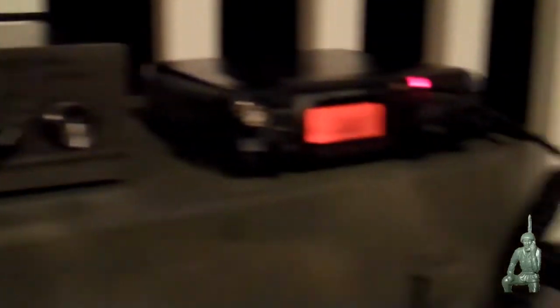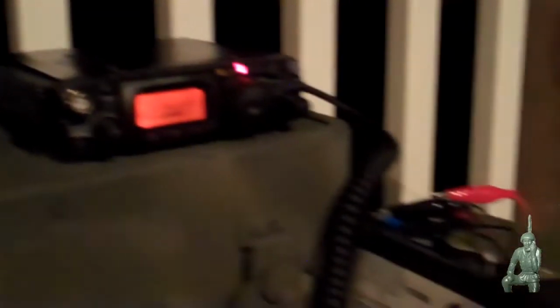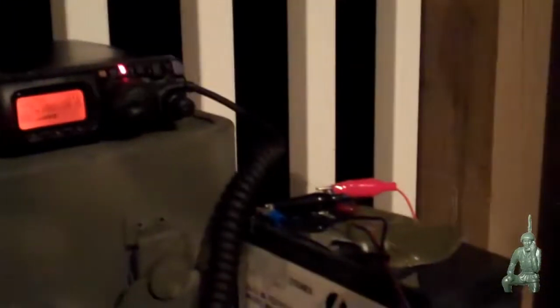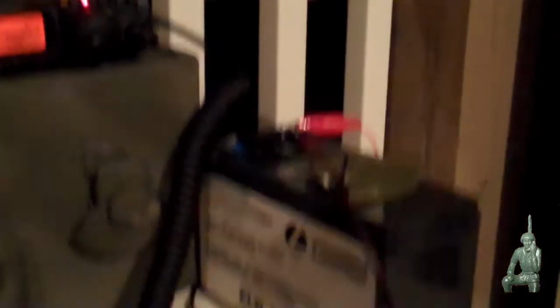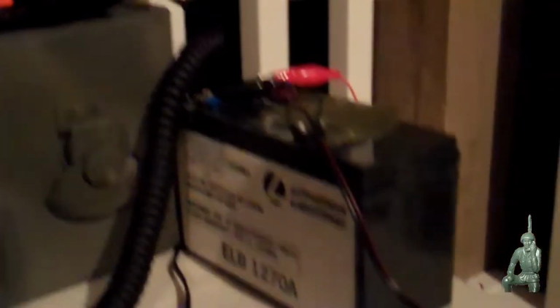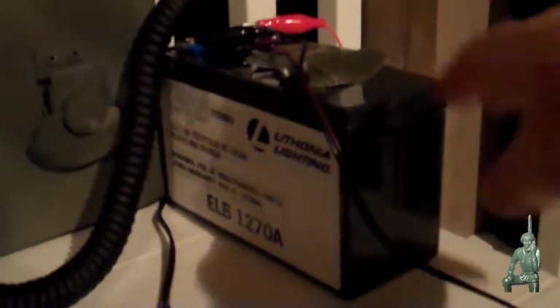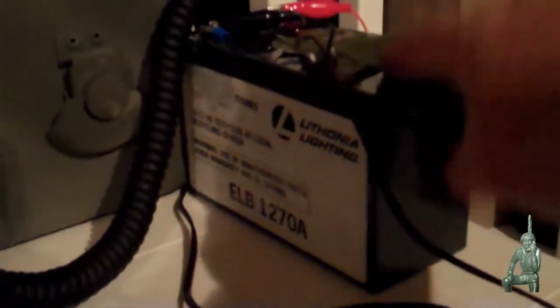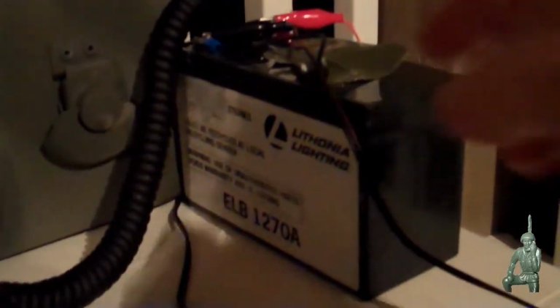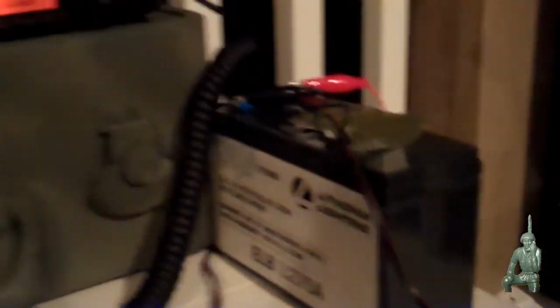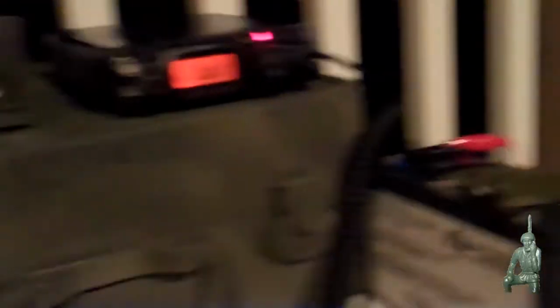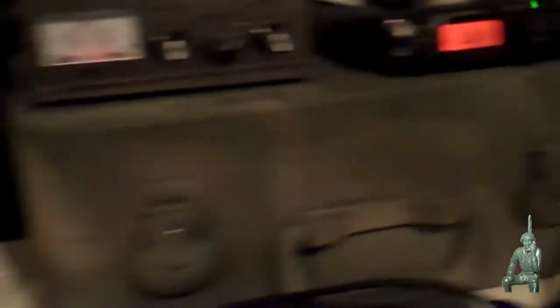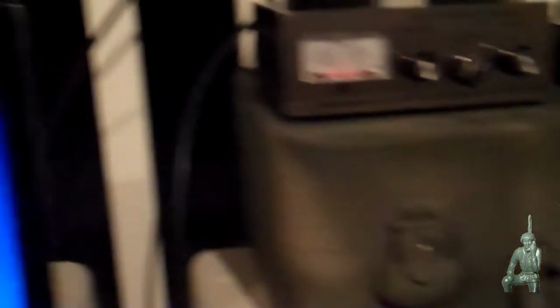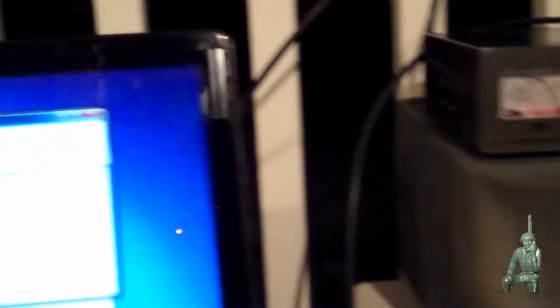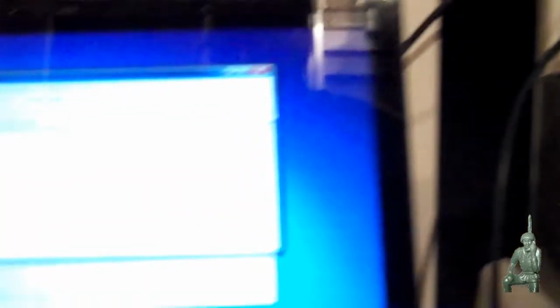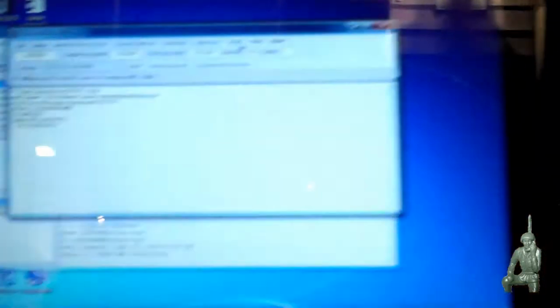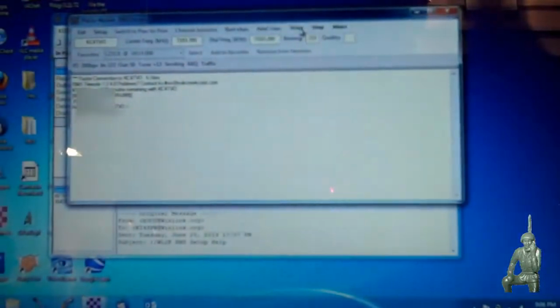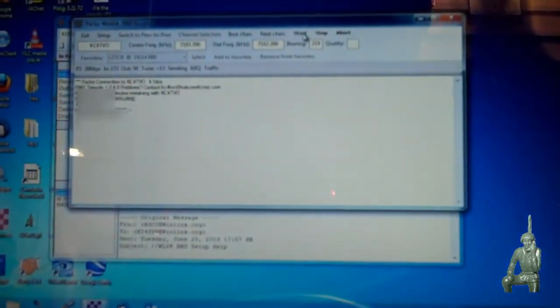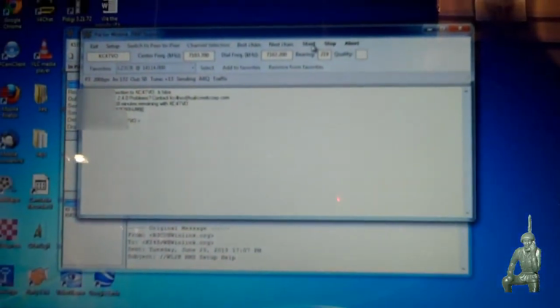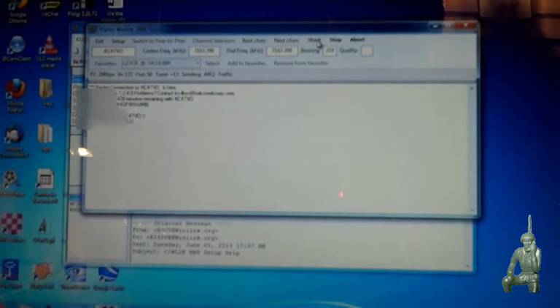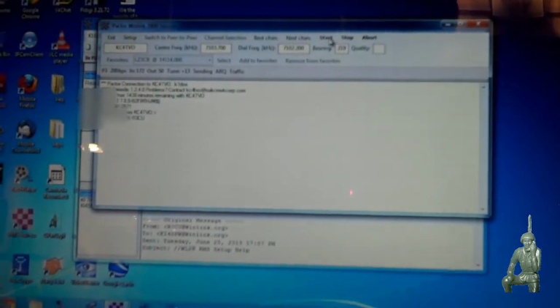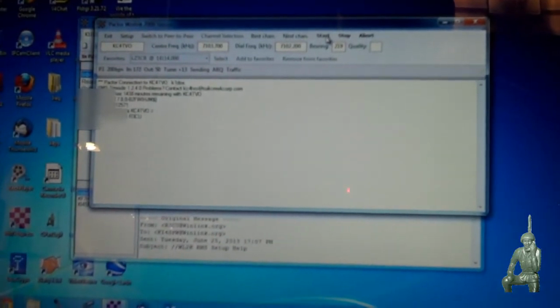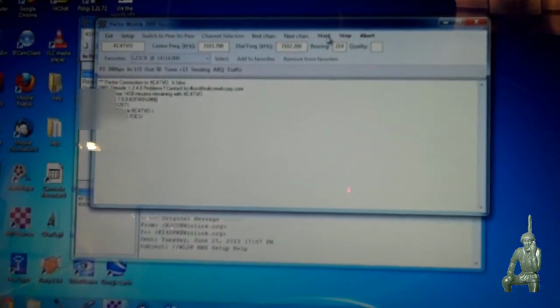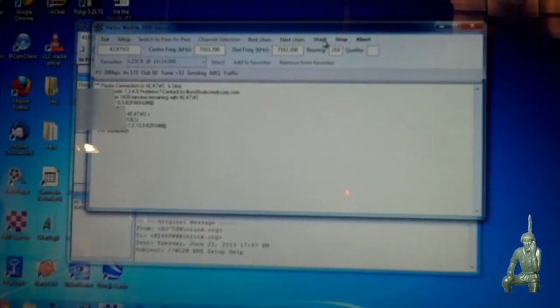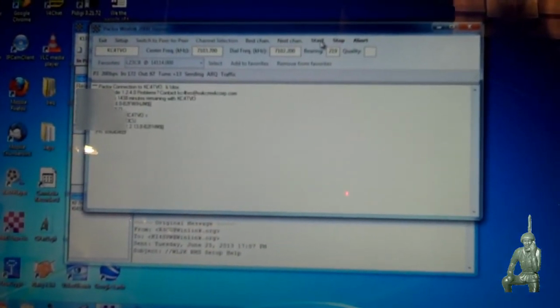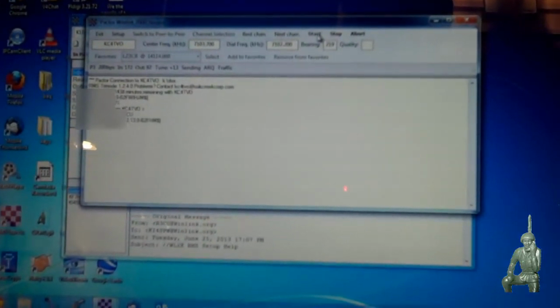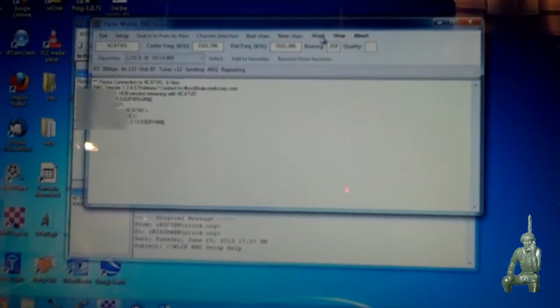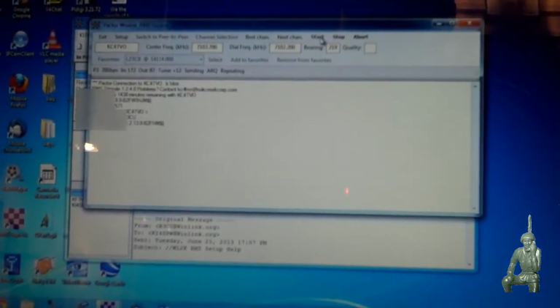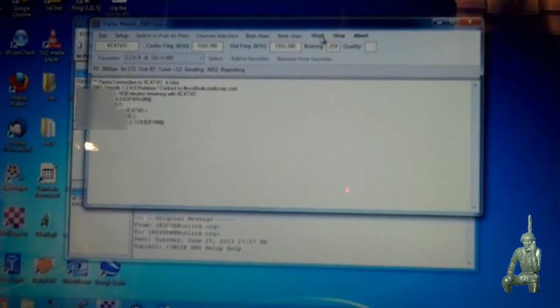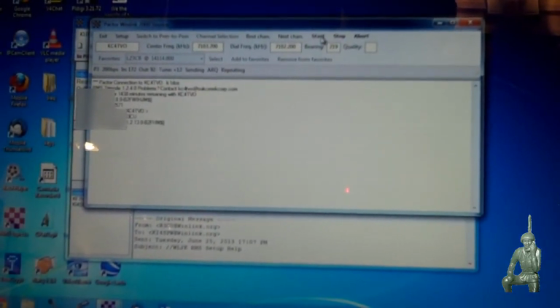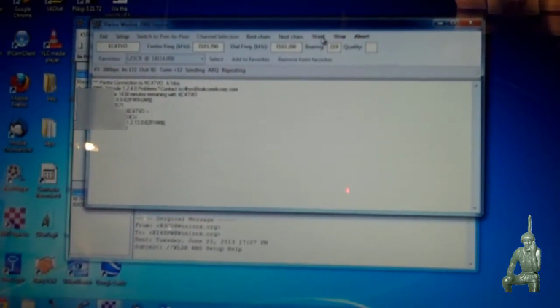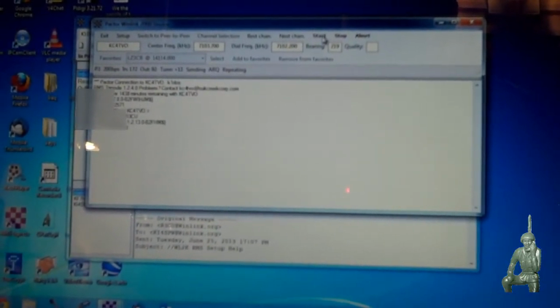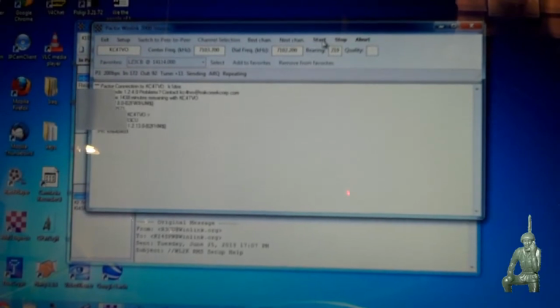Pretty portable, with the exception of this battery — it's a little bit heavy. And of course the laptop. The software is making the connection over here, logging me into the system, checking to see if I have any email.